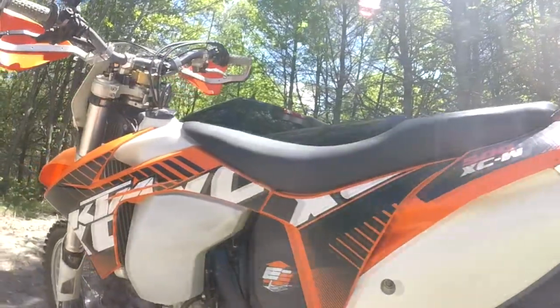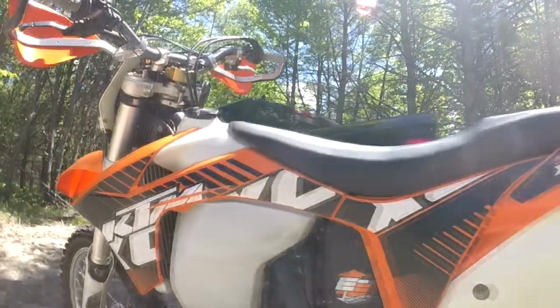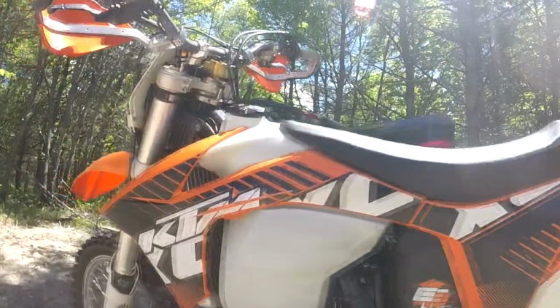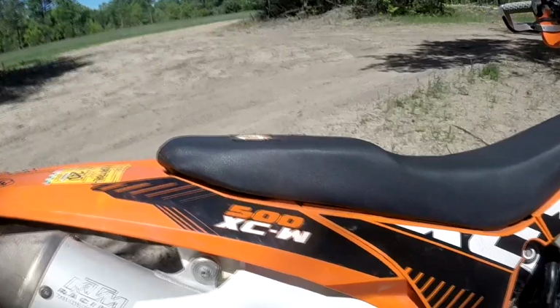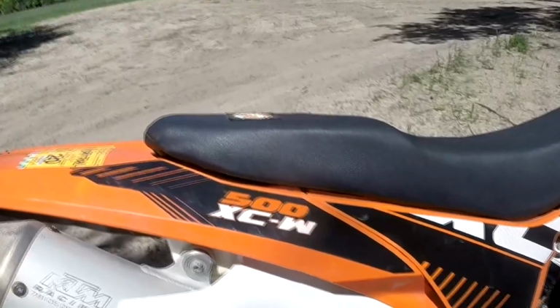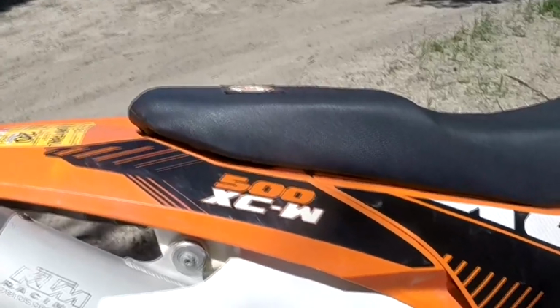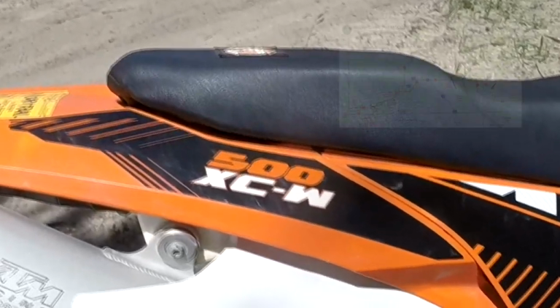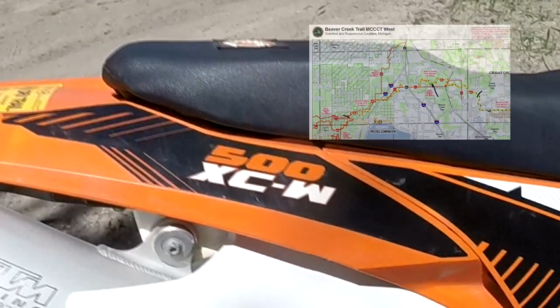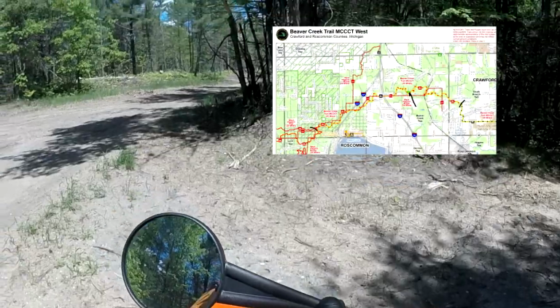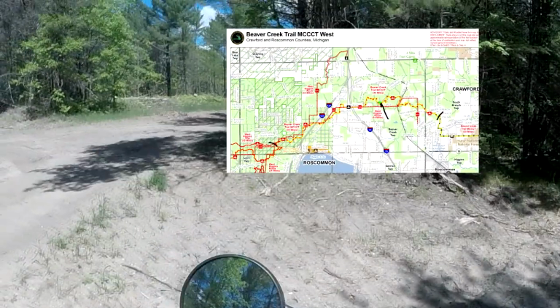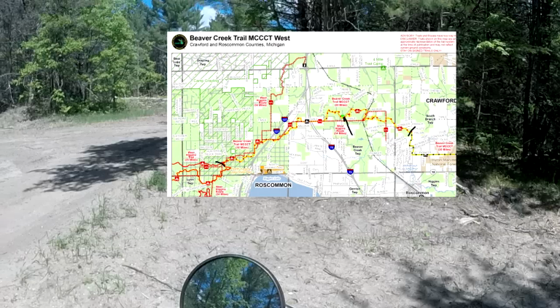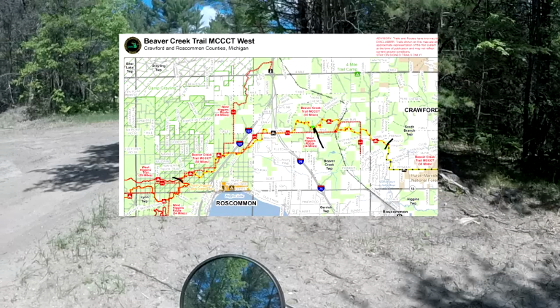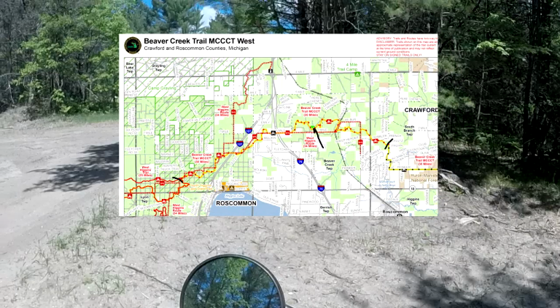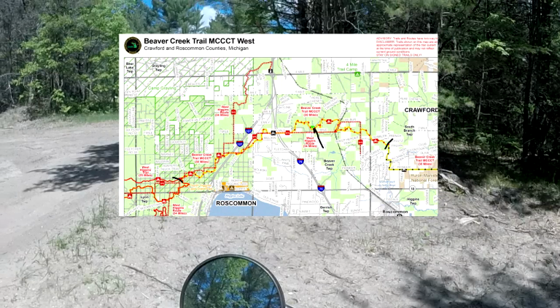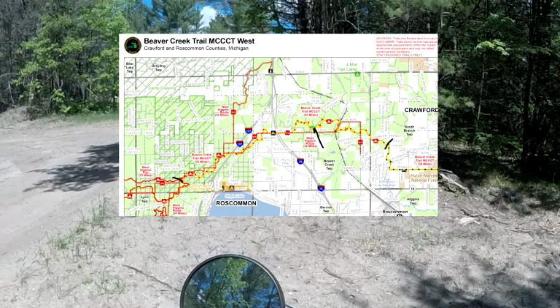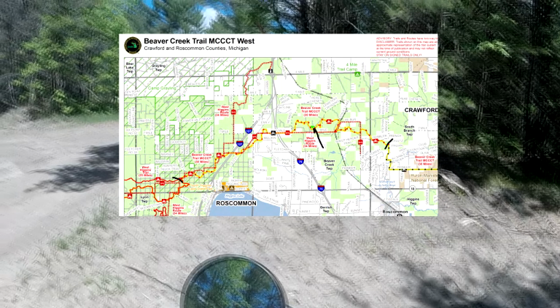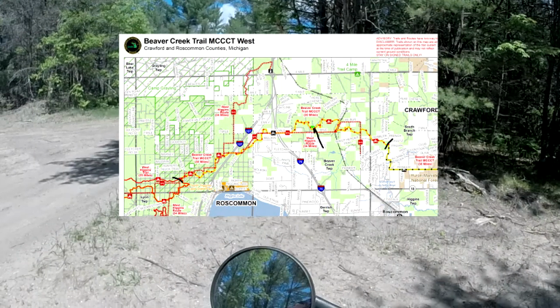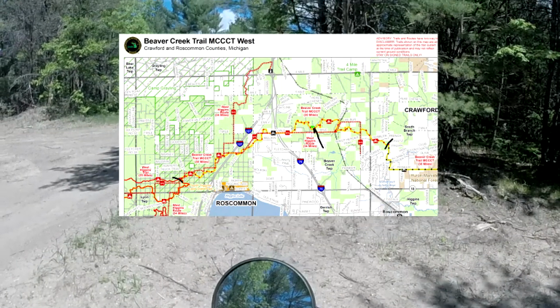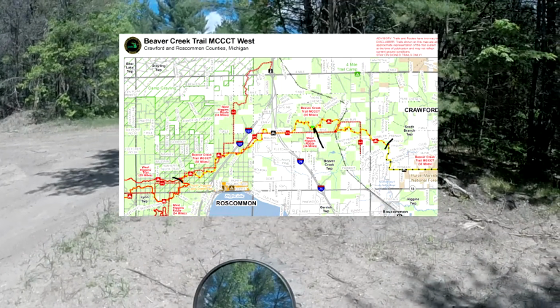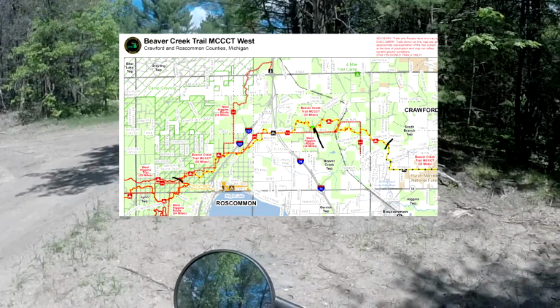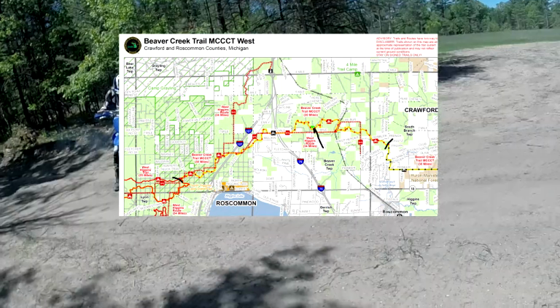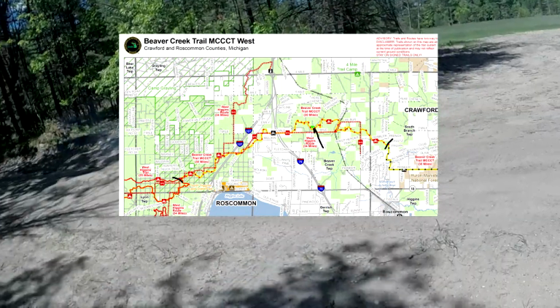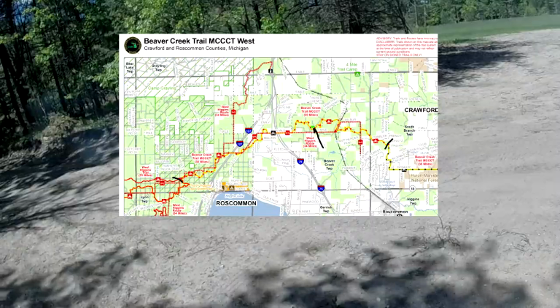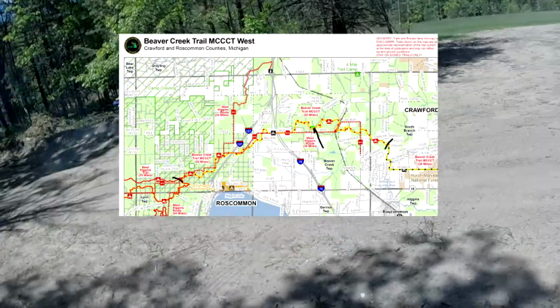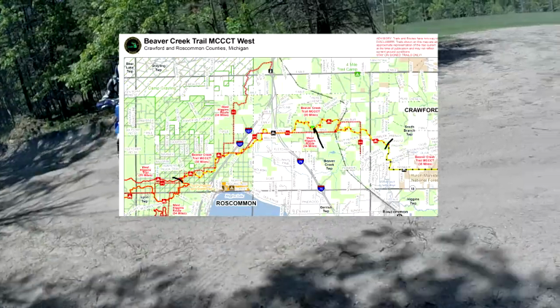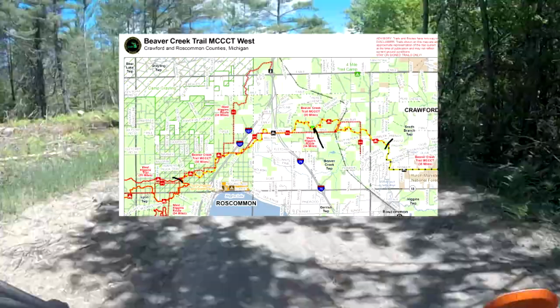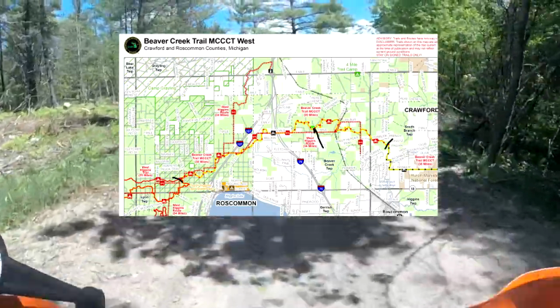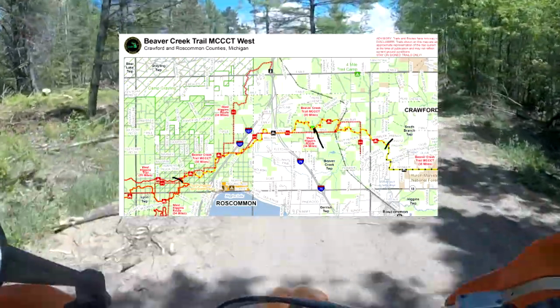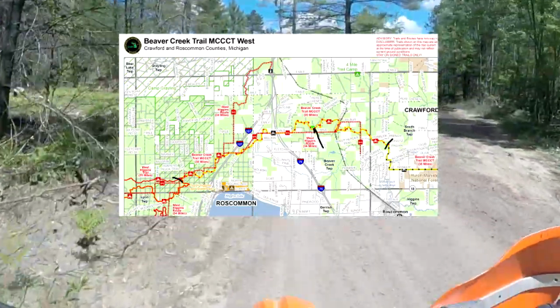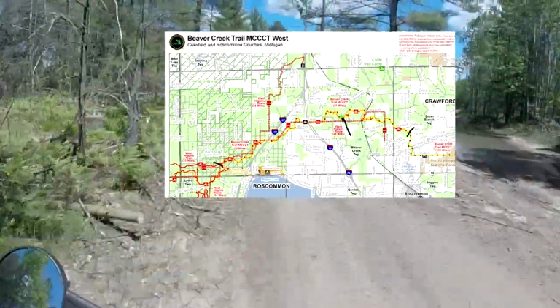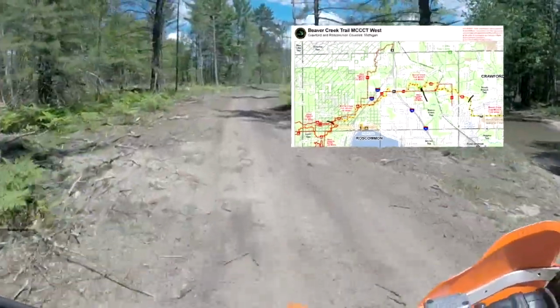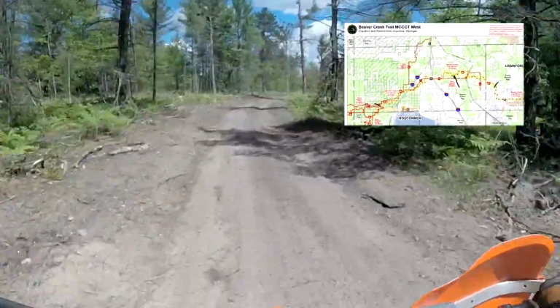This is a day trip that I did with Ian Schaffer up to Beaver Creek. We parked in the middle of the trail, rode out to the east, then turned around and came back. Rode all the way to the west, out to West Higgins Lake, and back to the car.